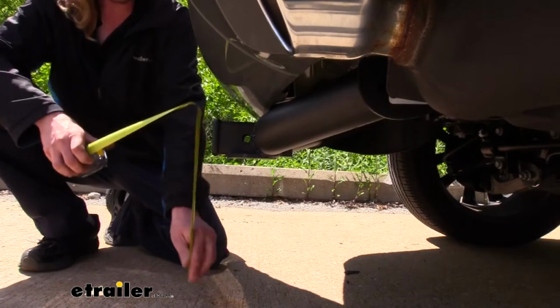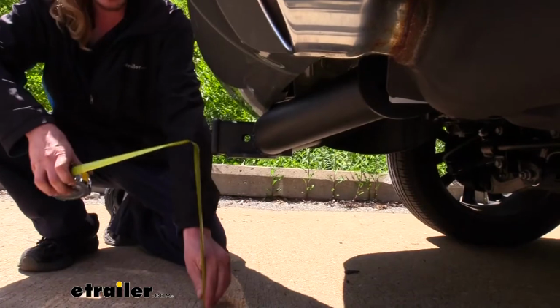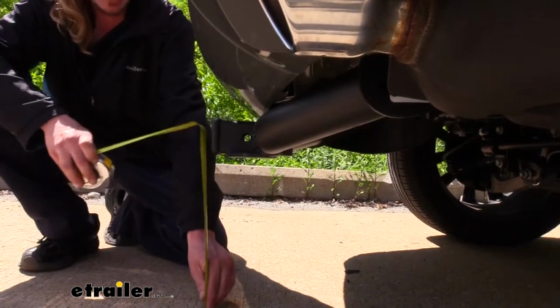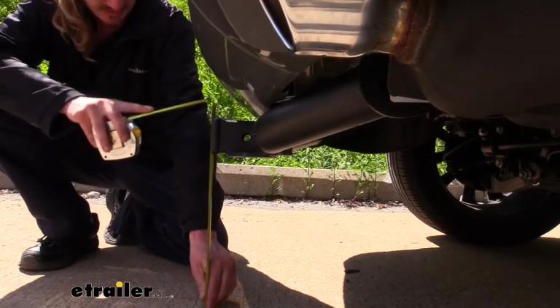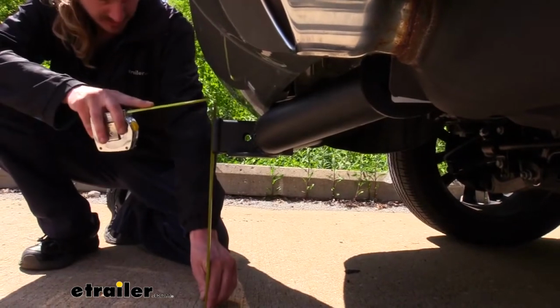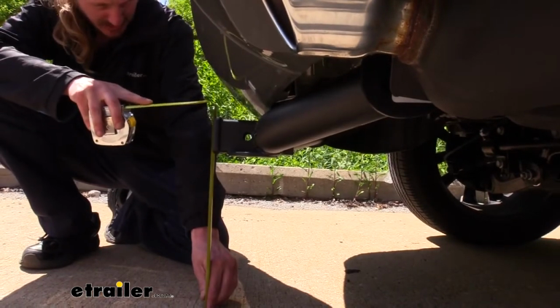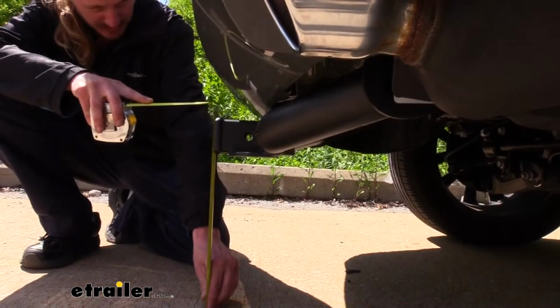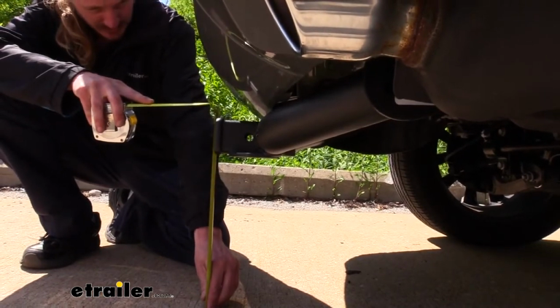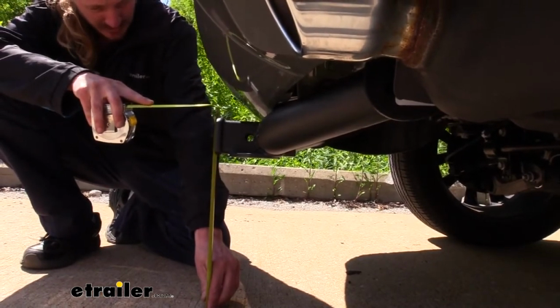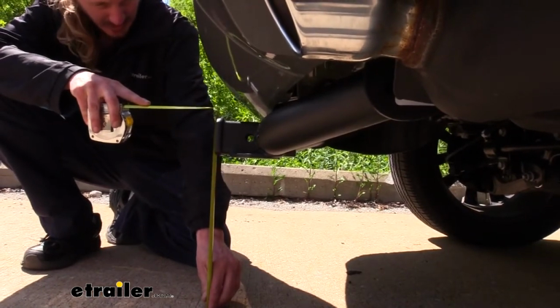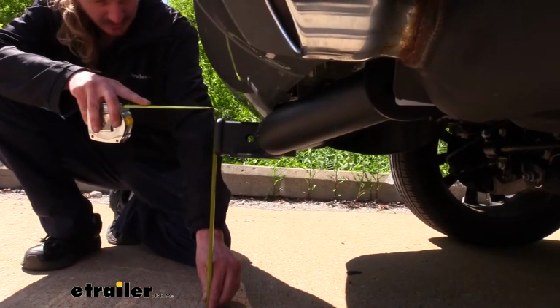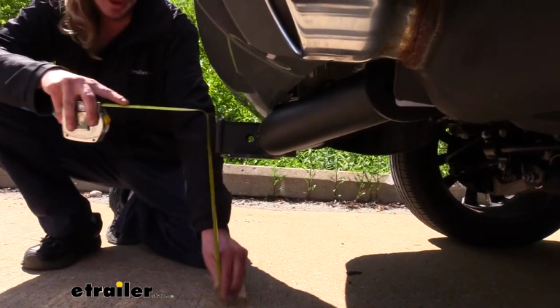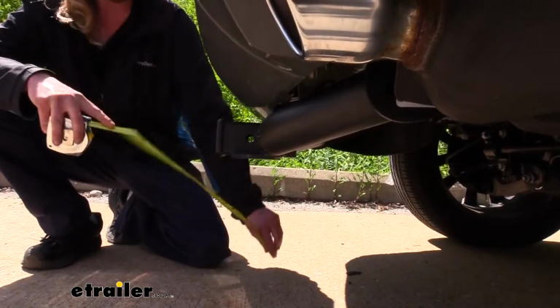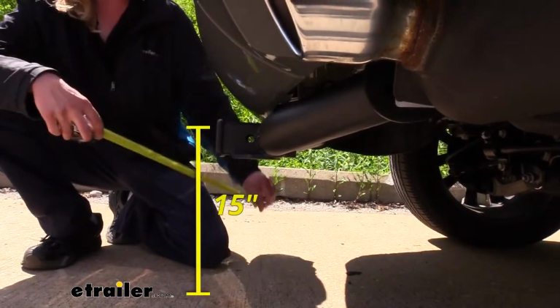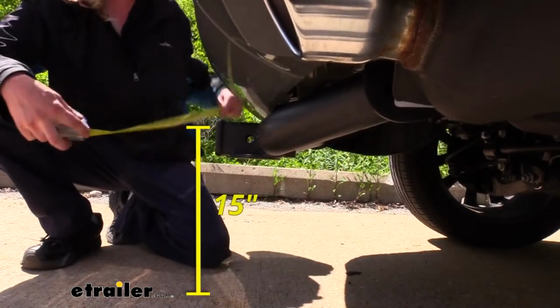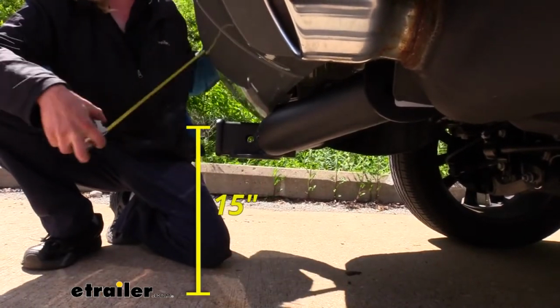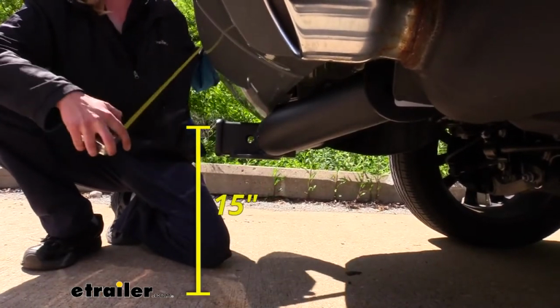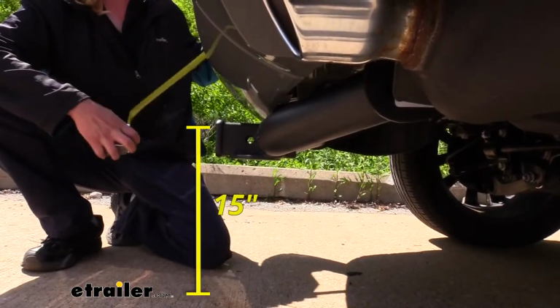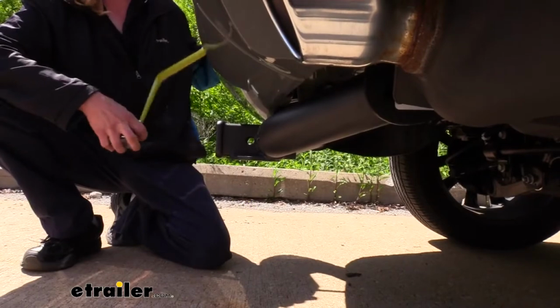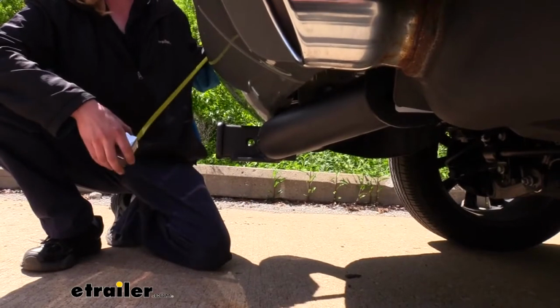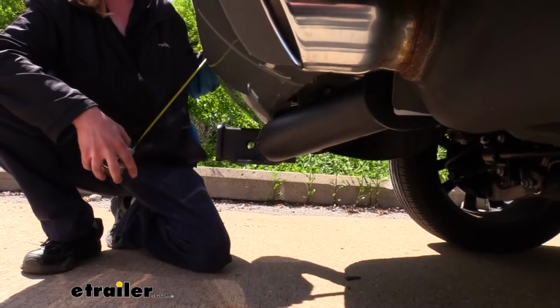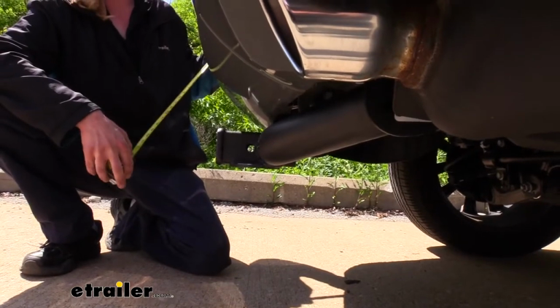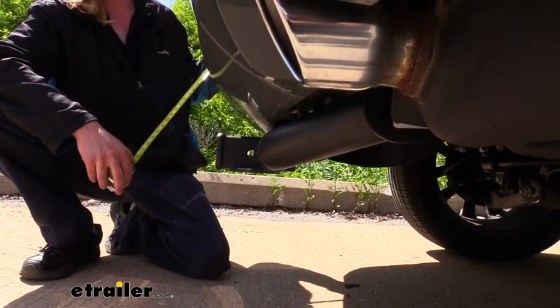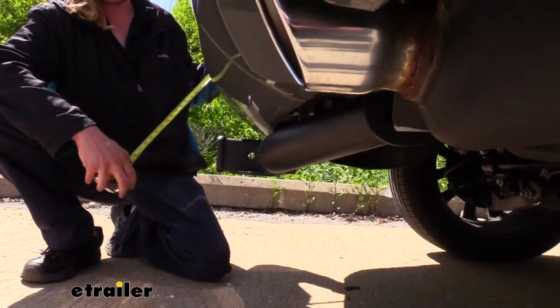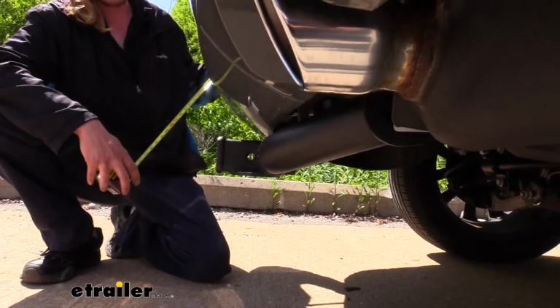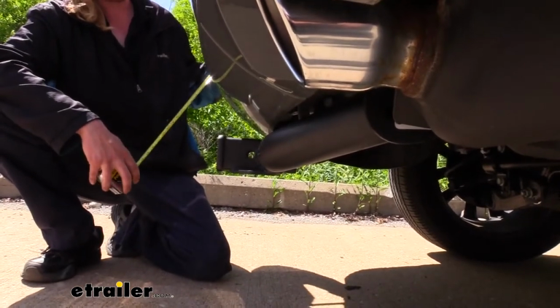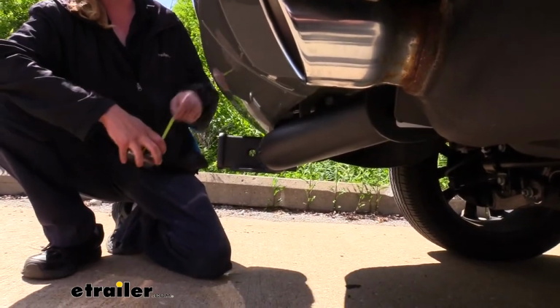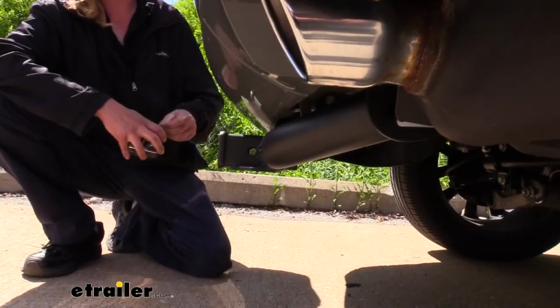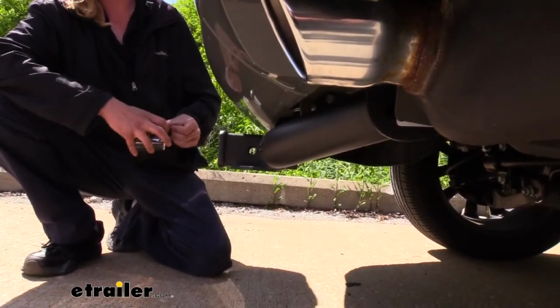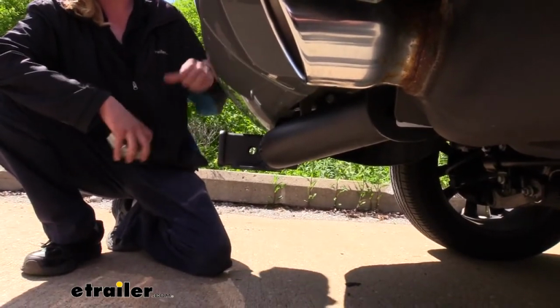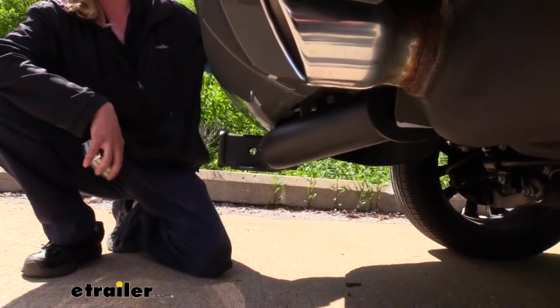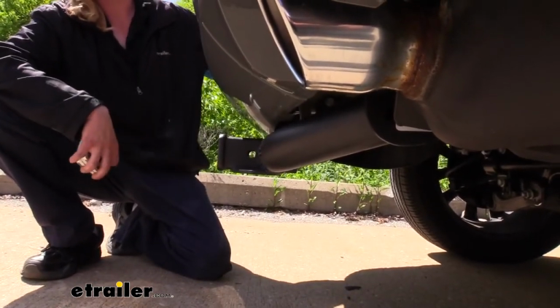From the ground to the top inside edge of the receiver tube it measures about 15 inches. This is important when determining if you need a drop, a rise, or a raised shank on any of your accessories.